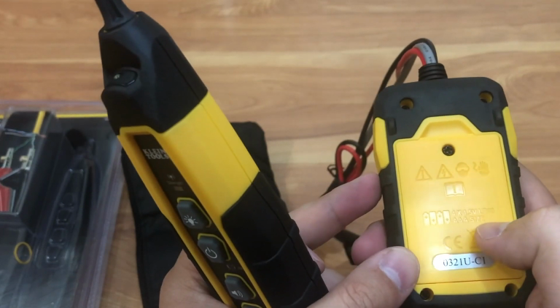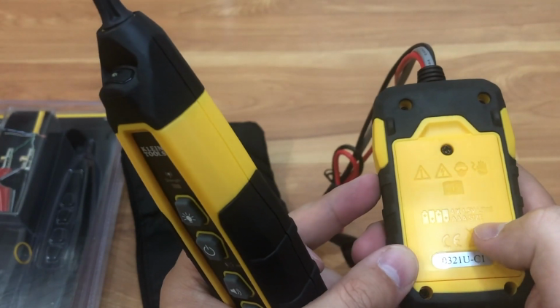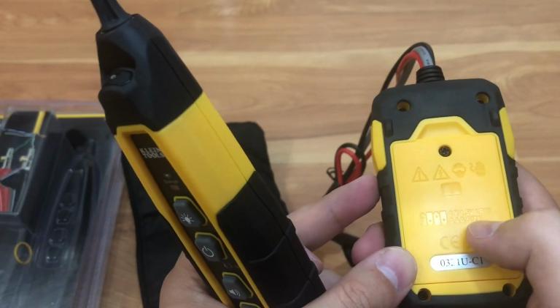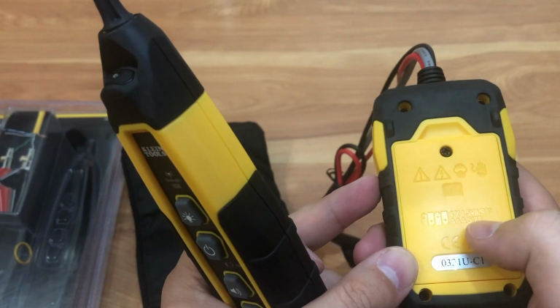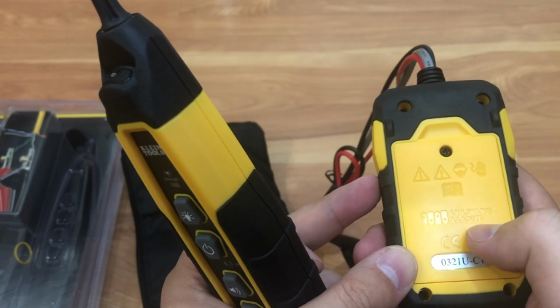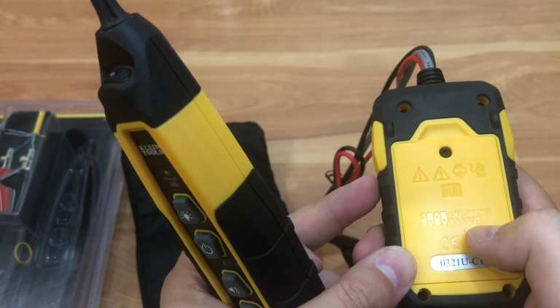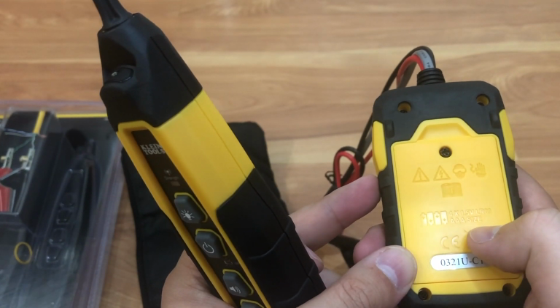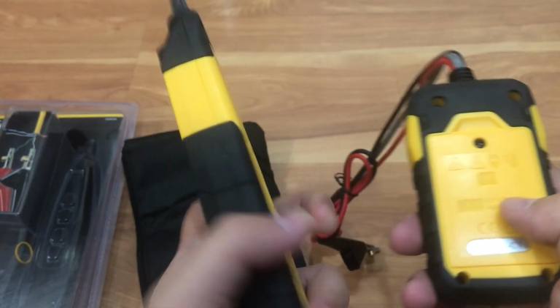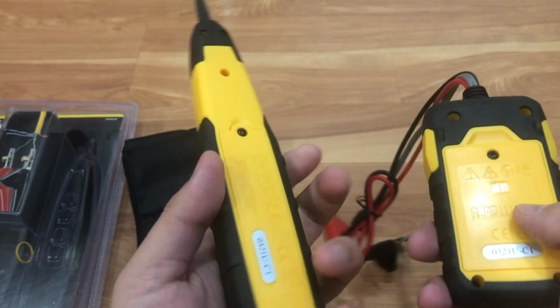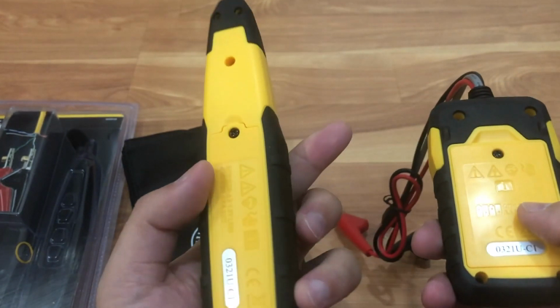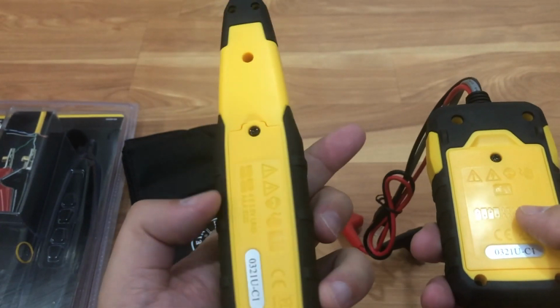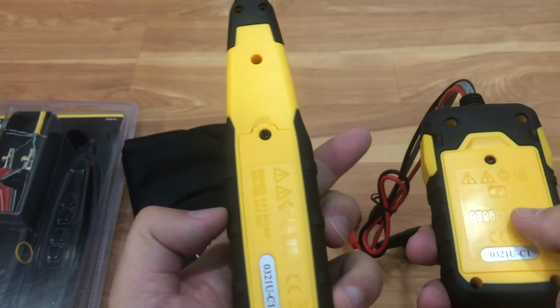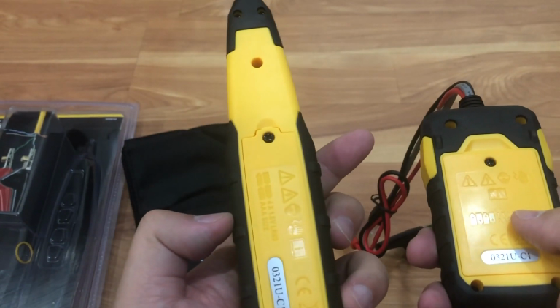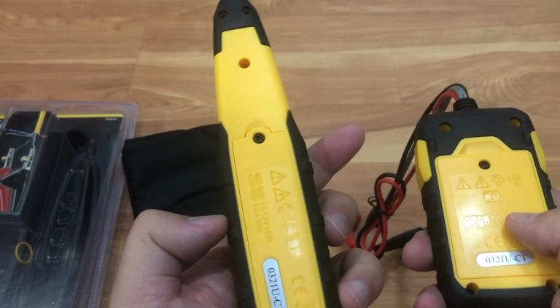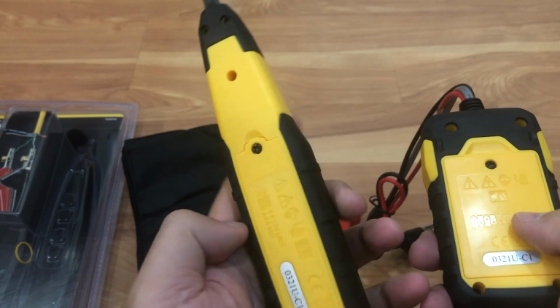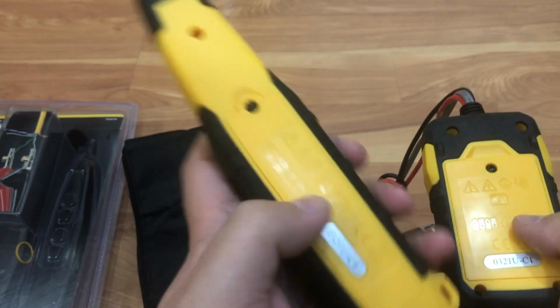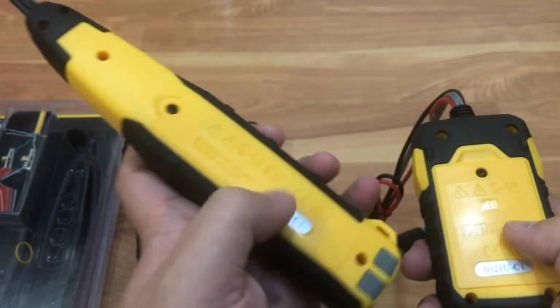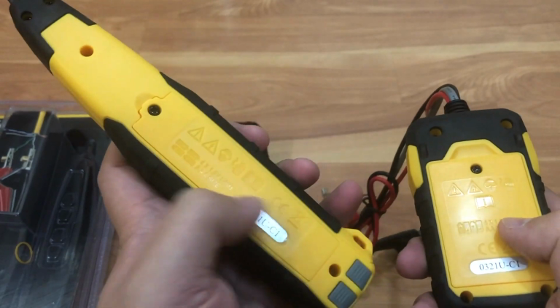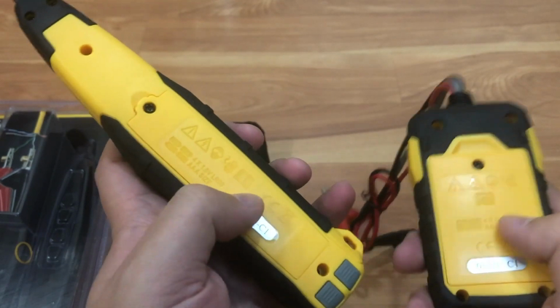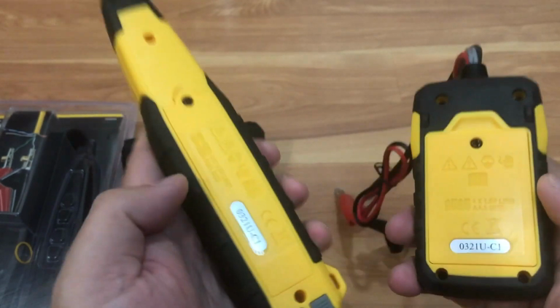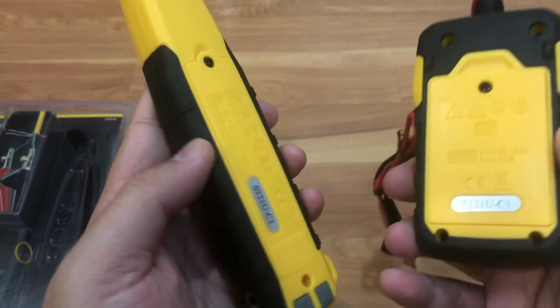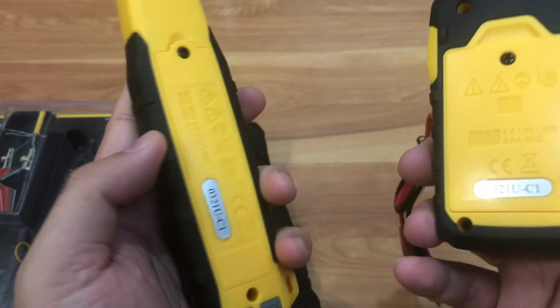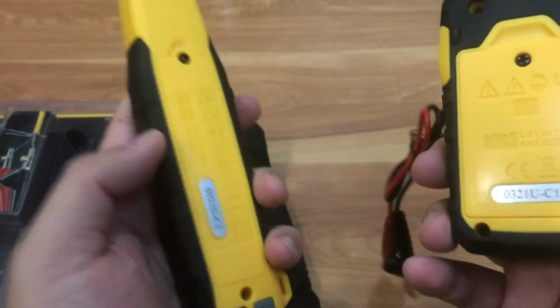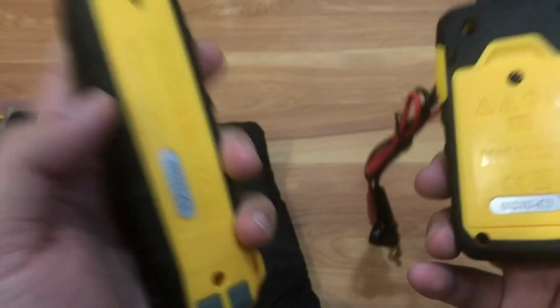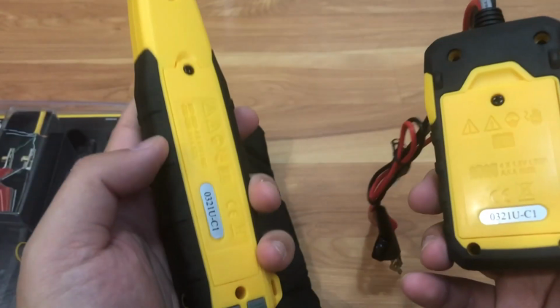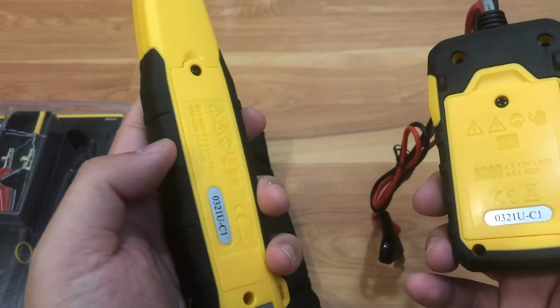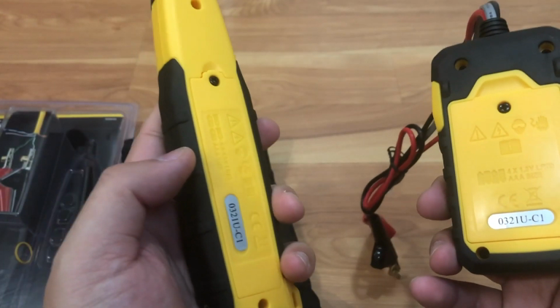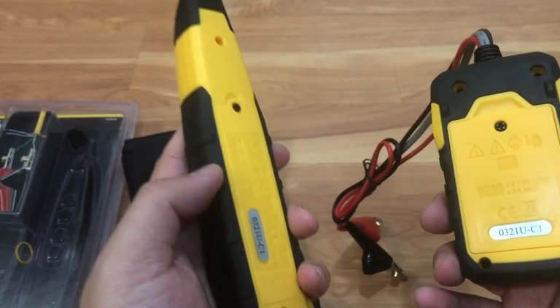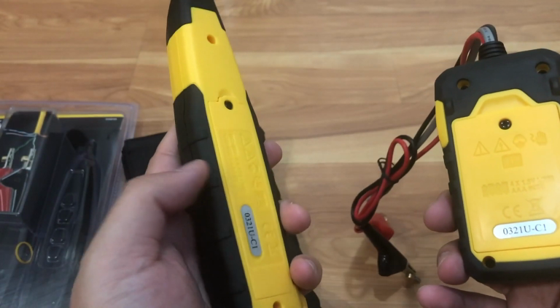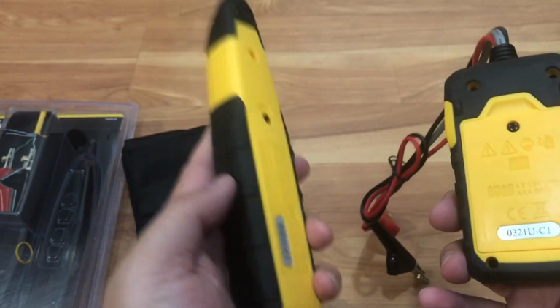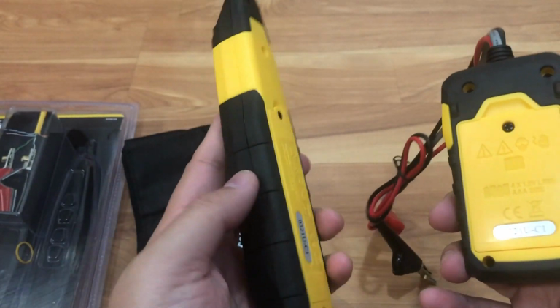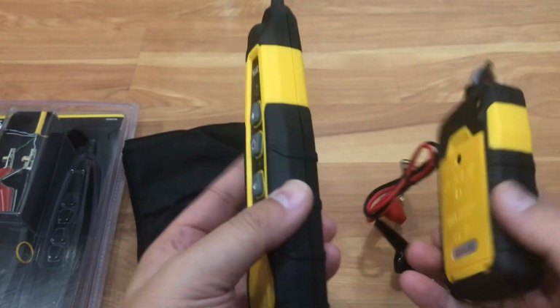To replace the battery, you just take that screw out on both ends there and replace the battery. But it comes with a battery, so it should last you quite a long time.